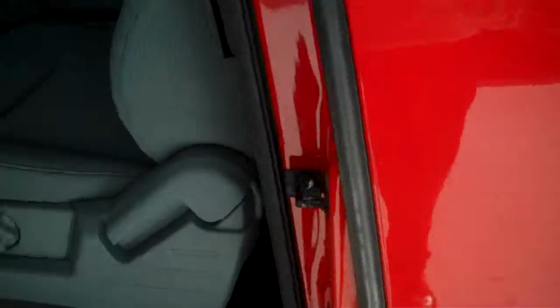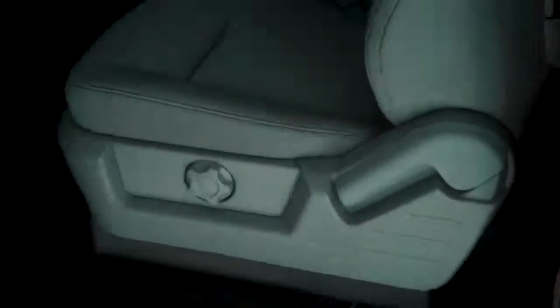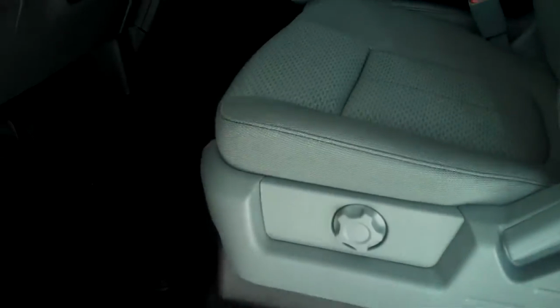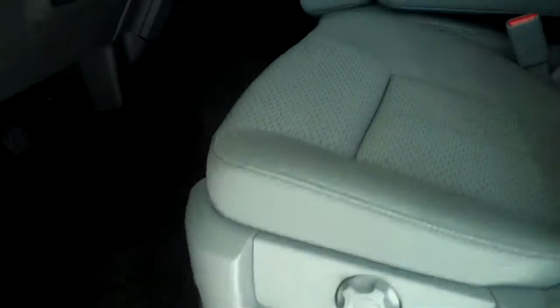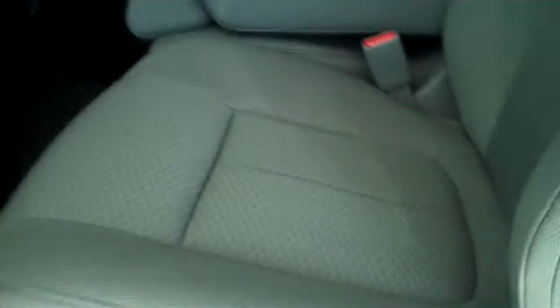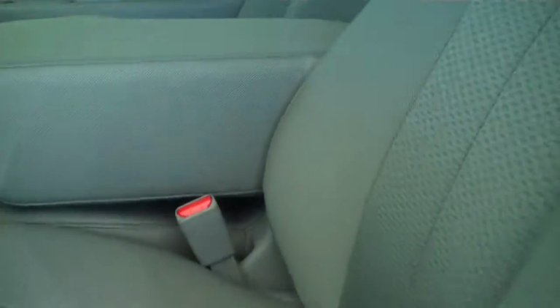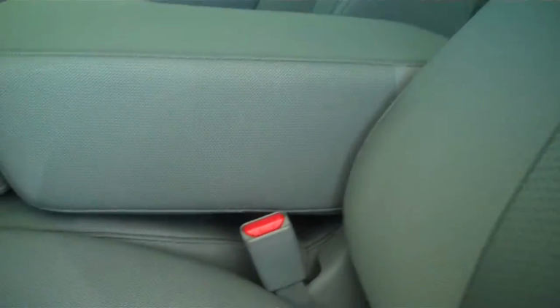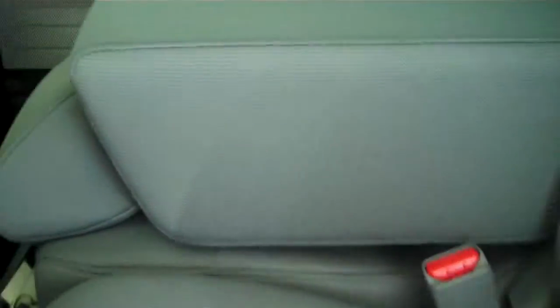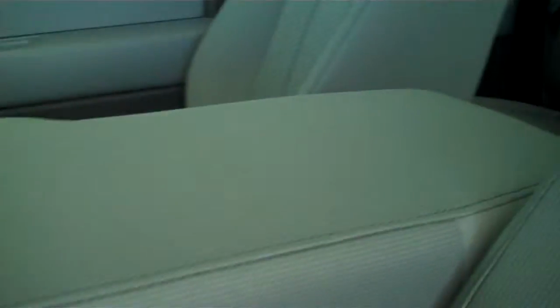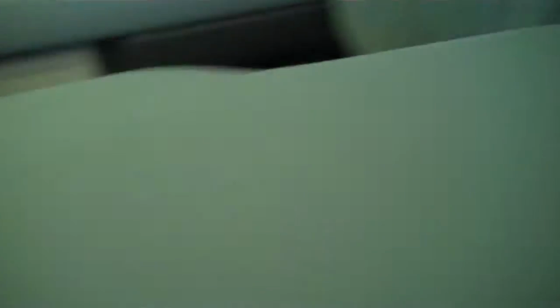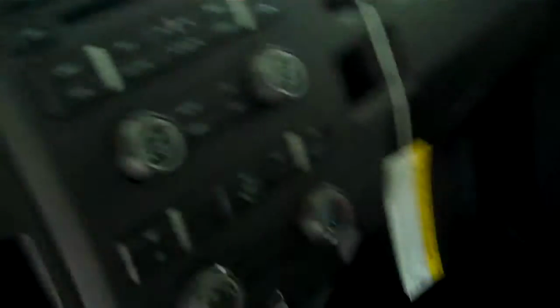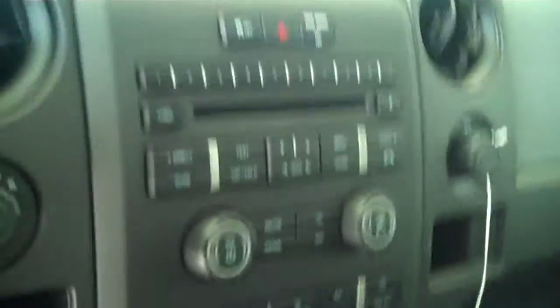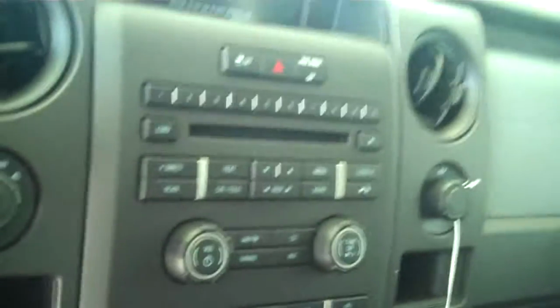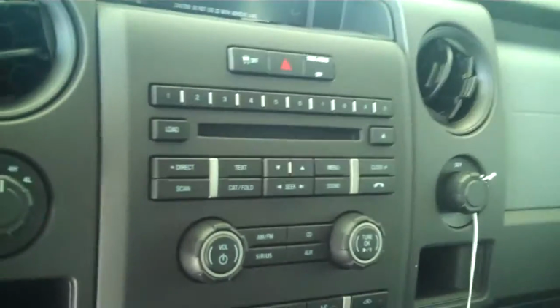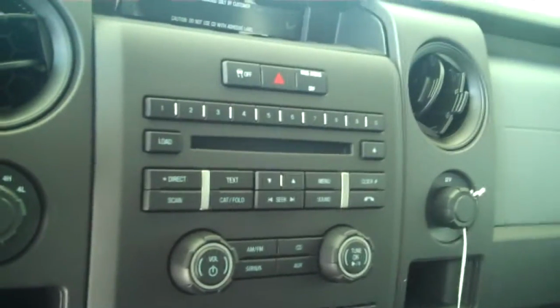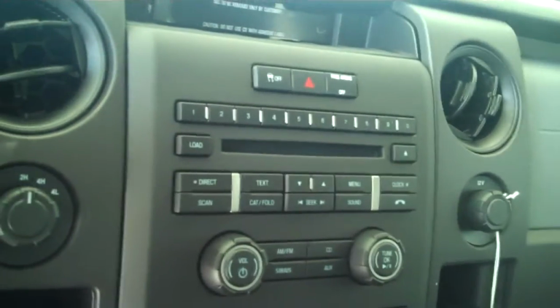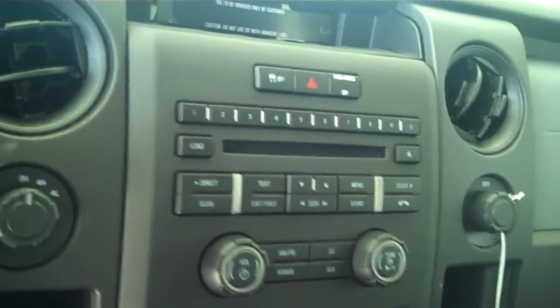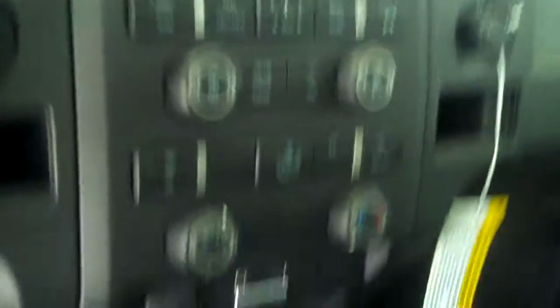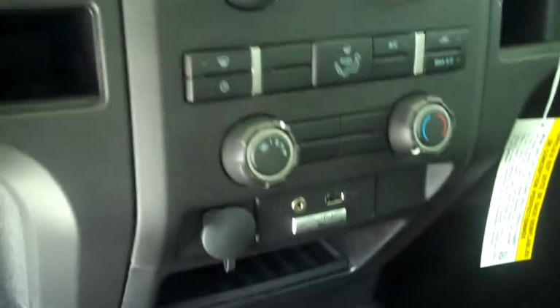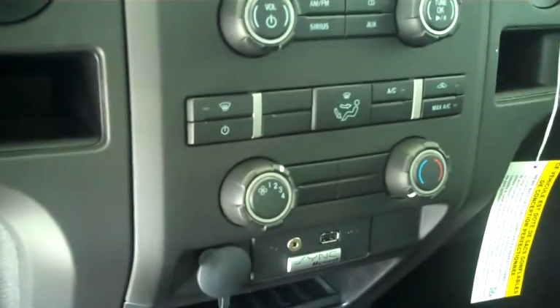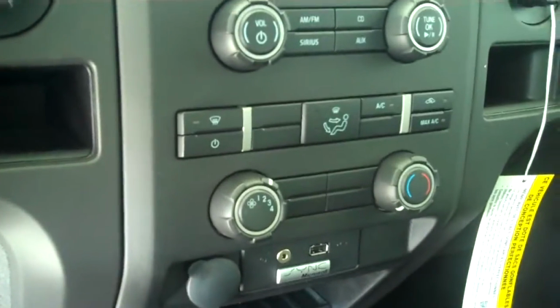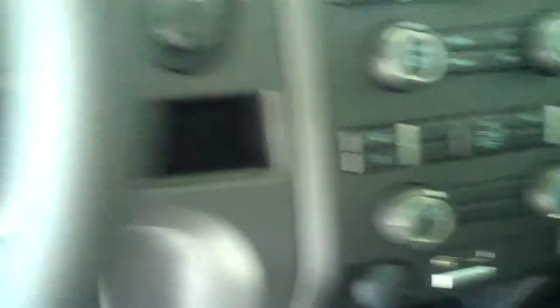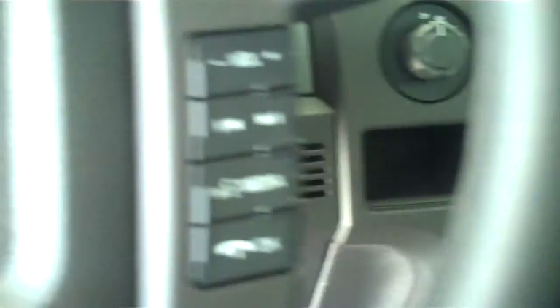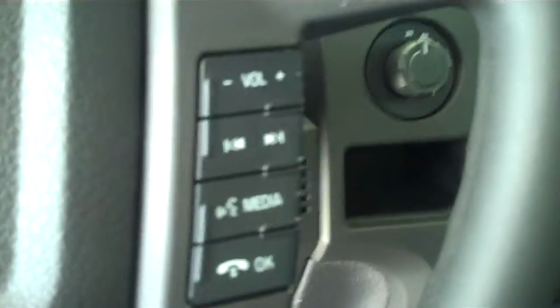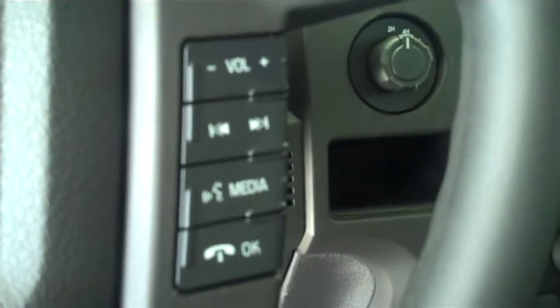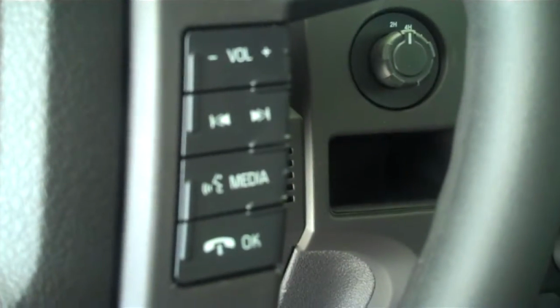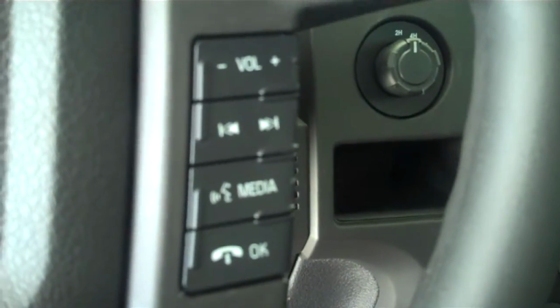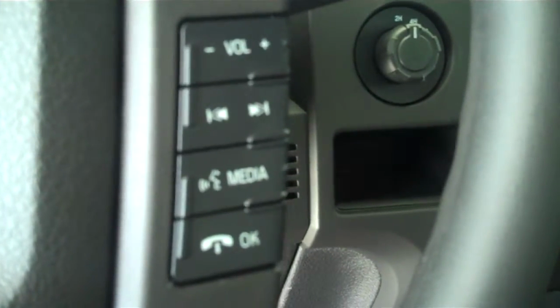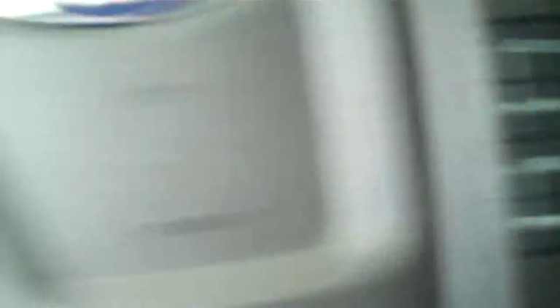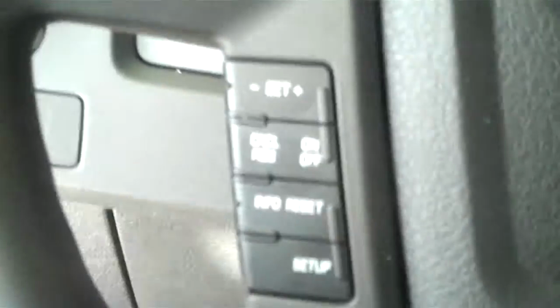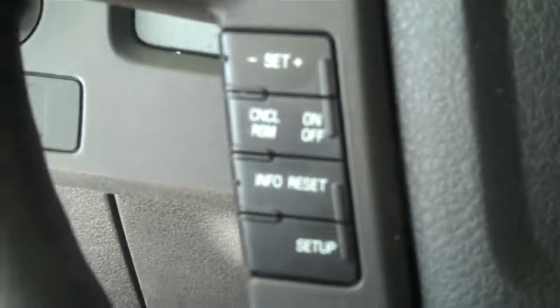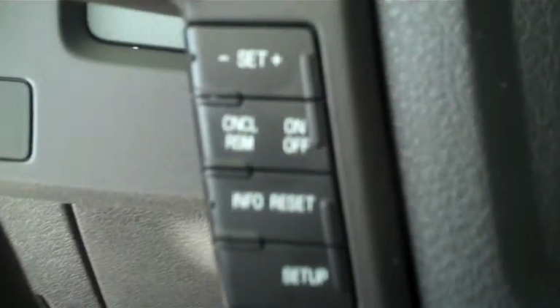It has the steel gray cloth interior with split bench seat and fold-in armrest. It has AM FM stereo radio with CD, both heating and air conditioning, and volume control for the radio on the steering wheel. It also has cruise control.